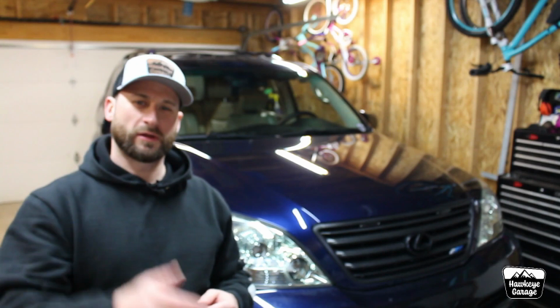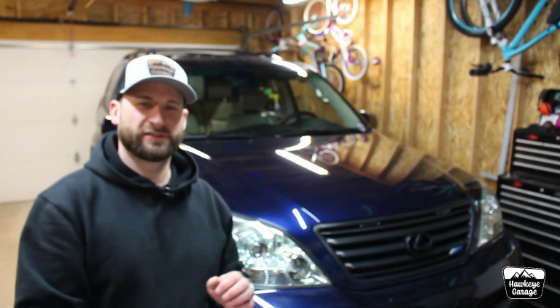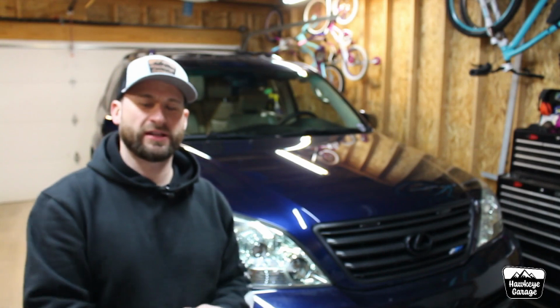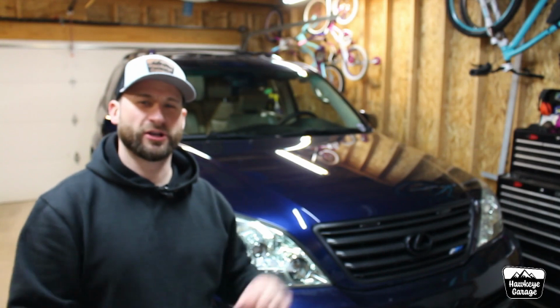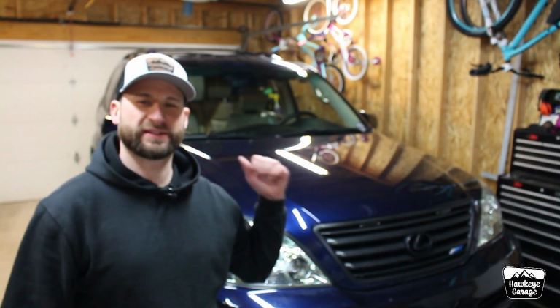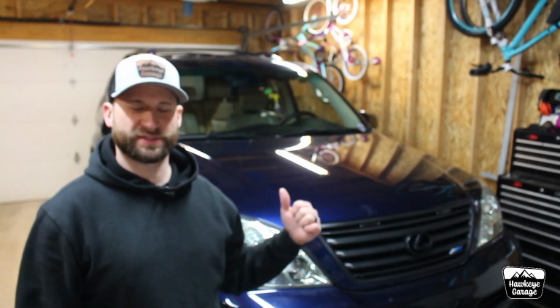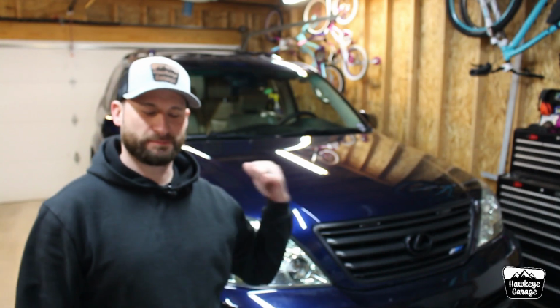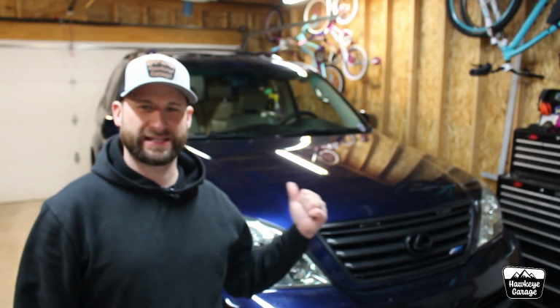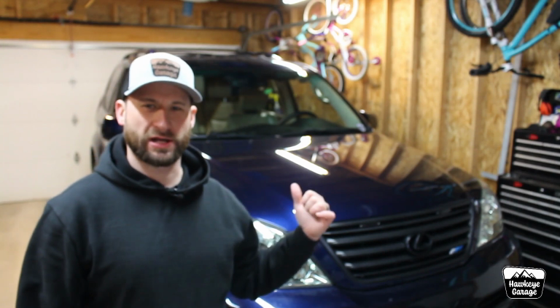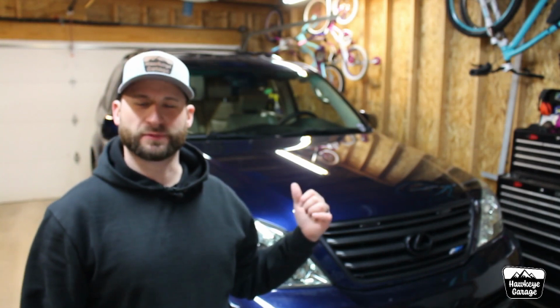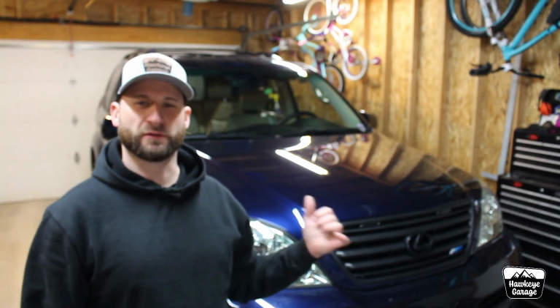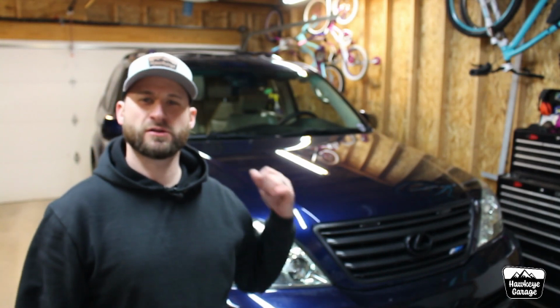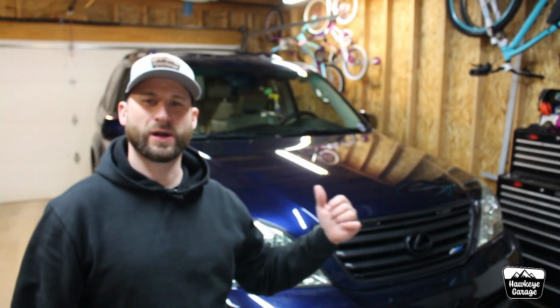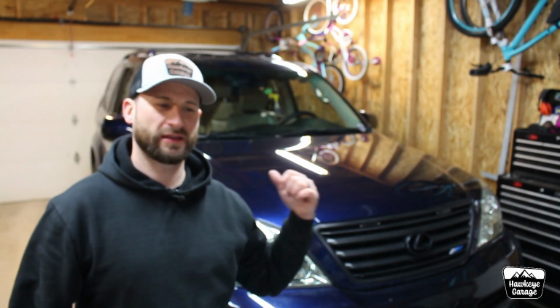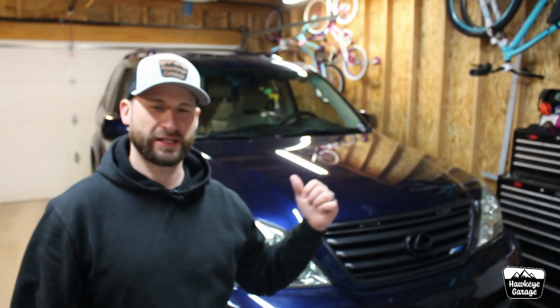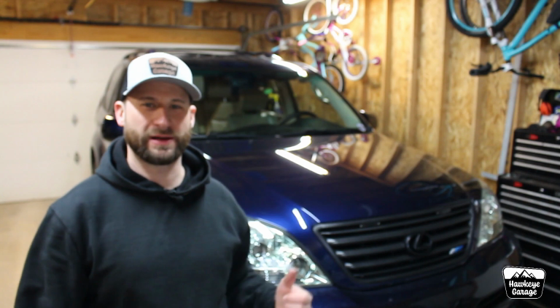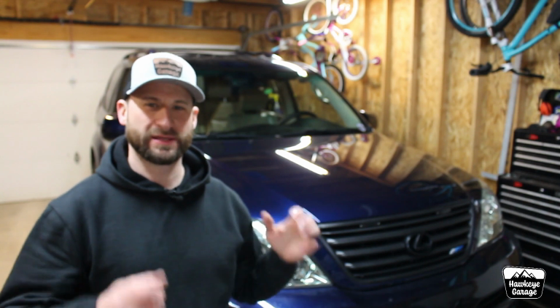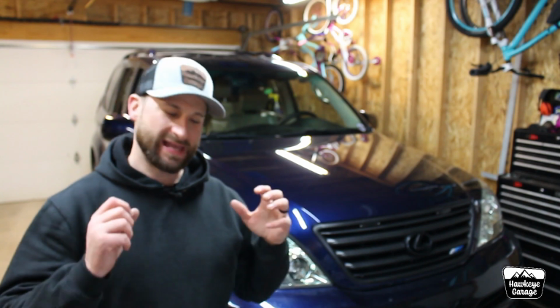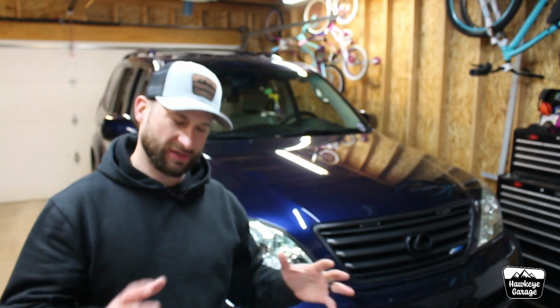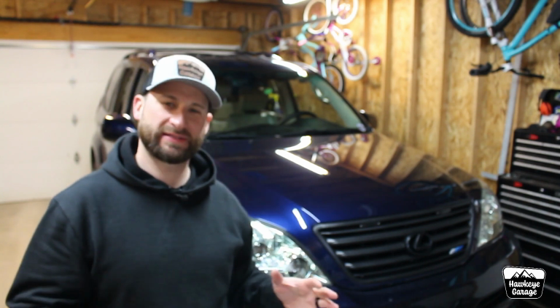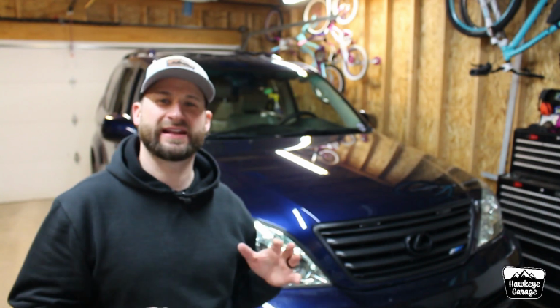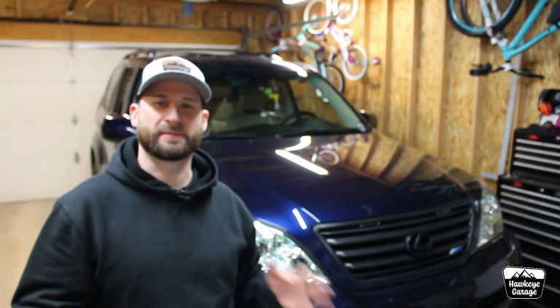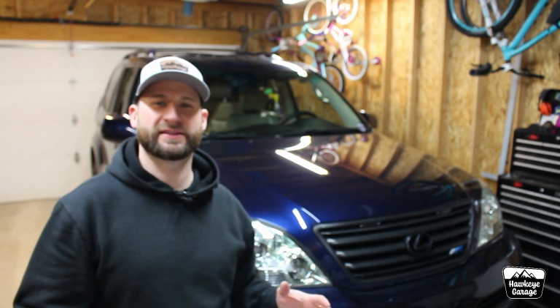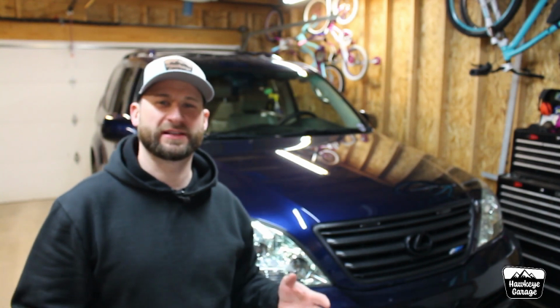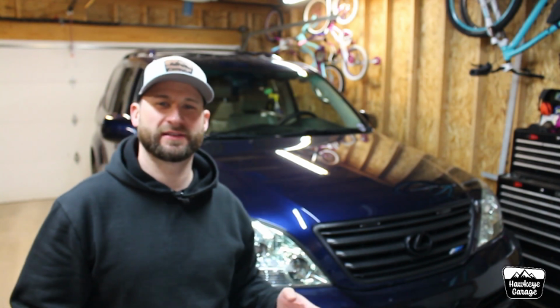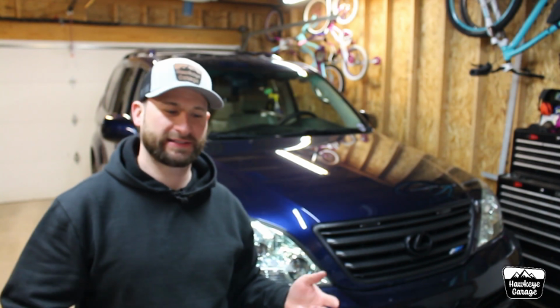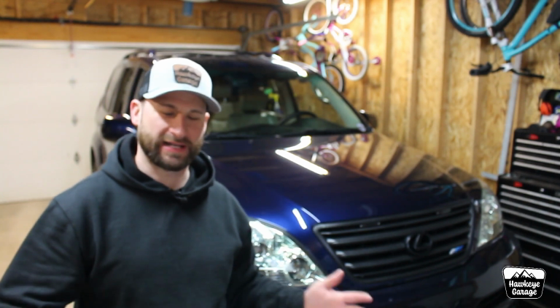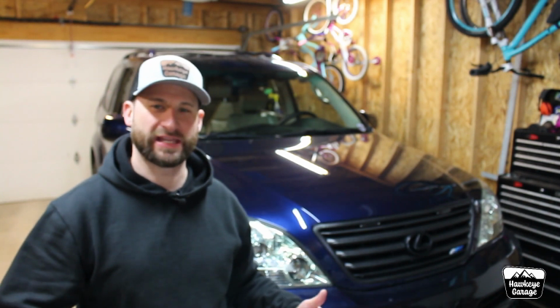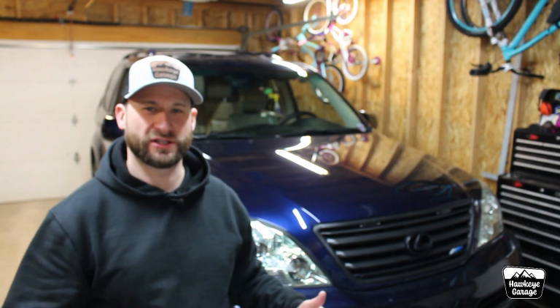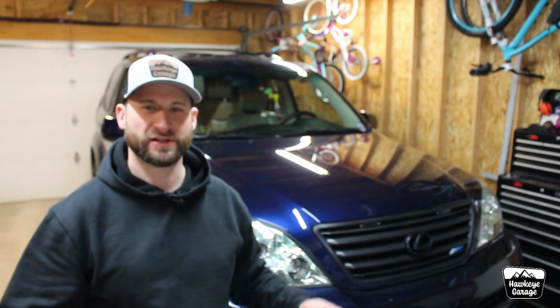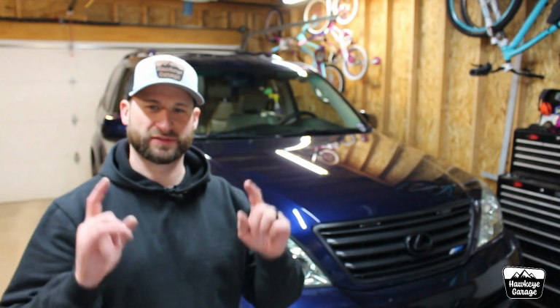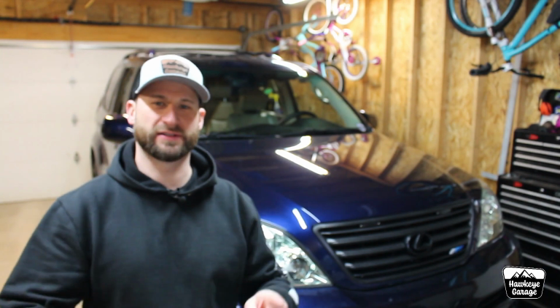Welcome back to the channel. I'm Joe. We've got the 470 back in the garage this week for a real quick video about some trim pieces that I got from AliExpress that are kind of a game changer, so stay tuned.